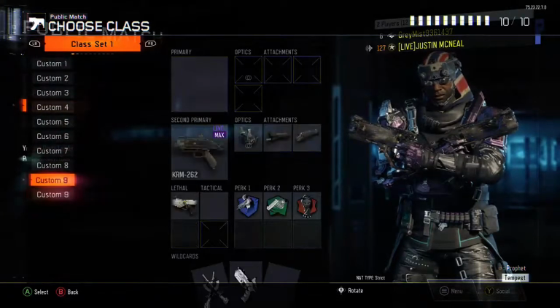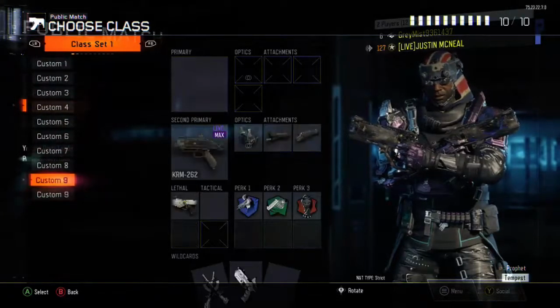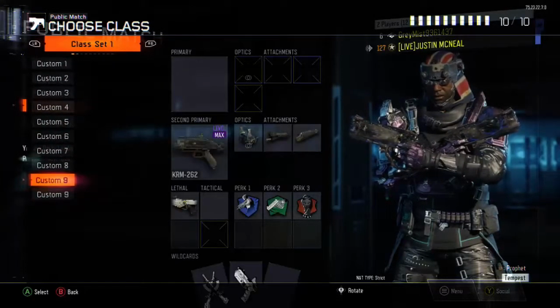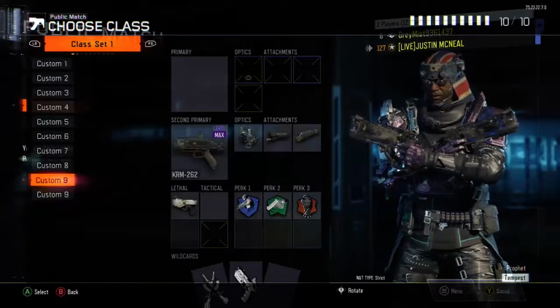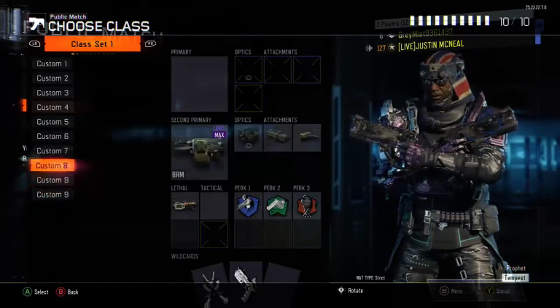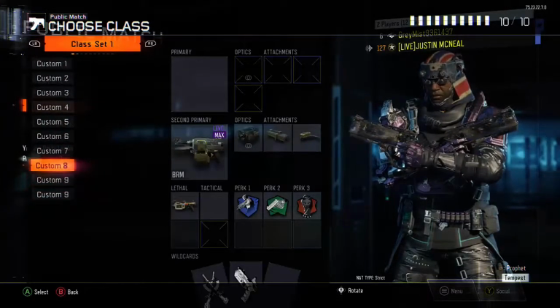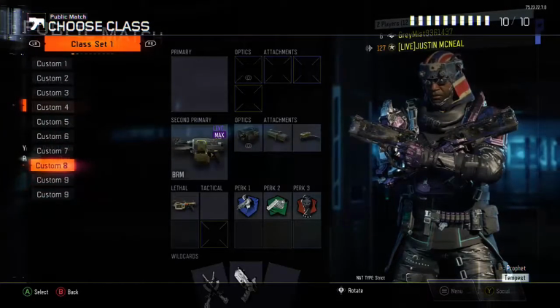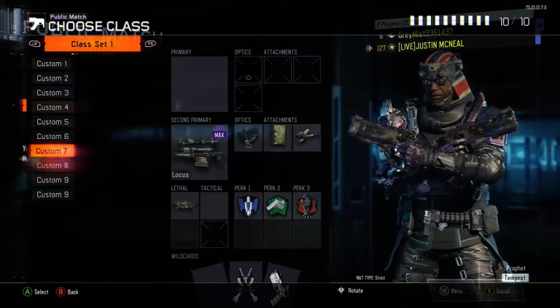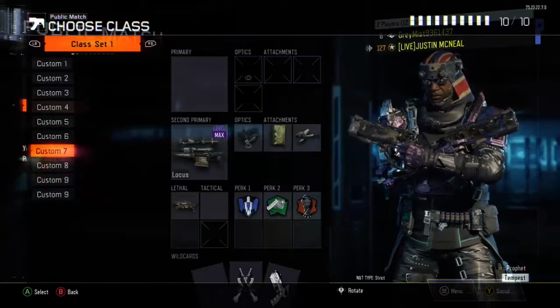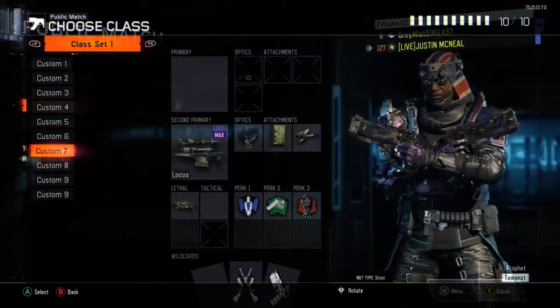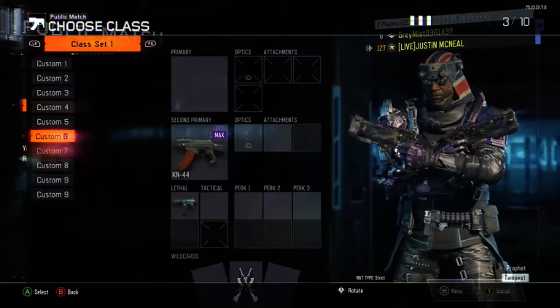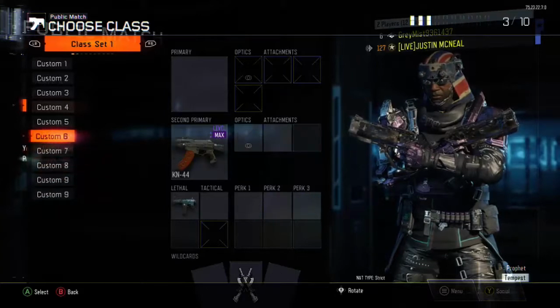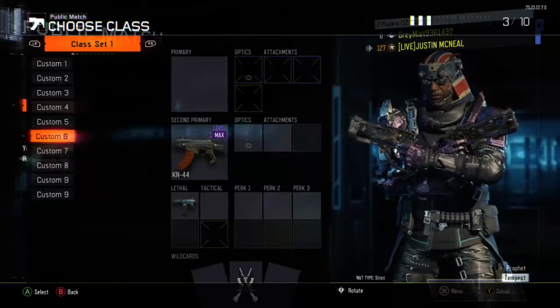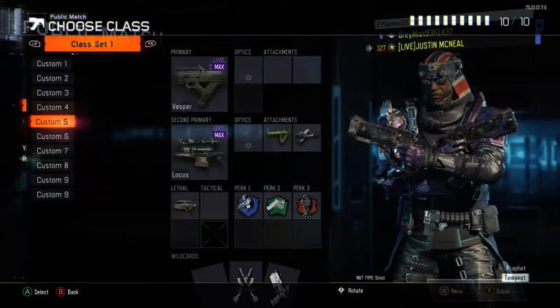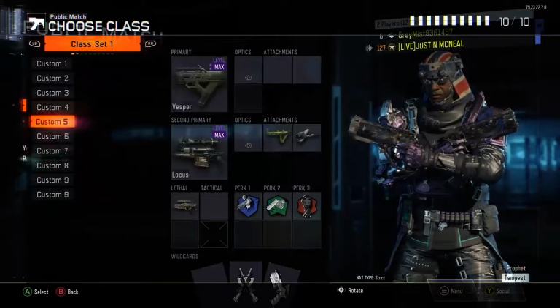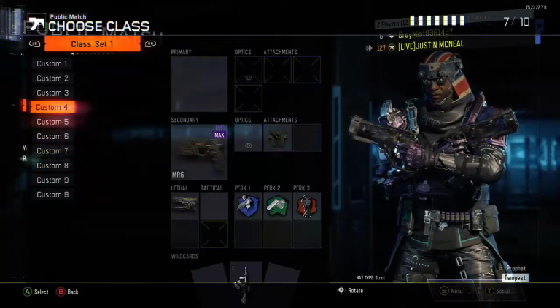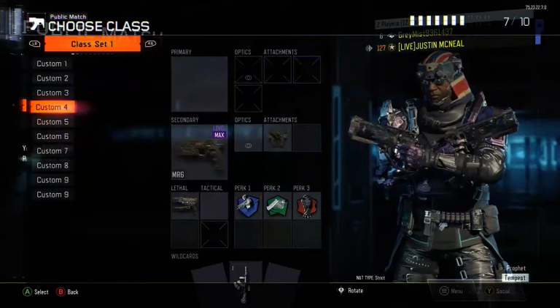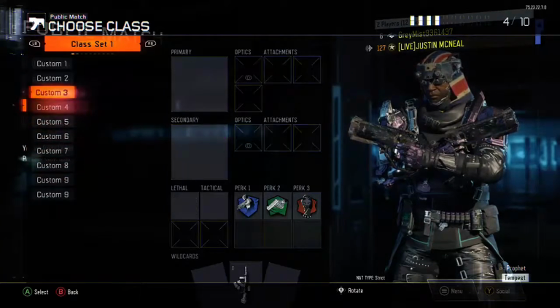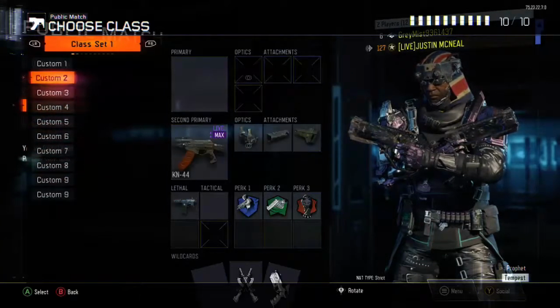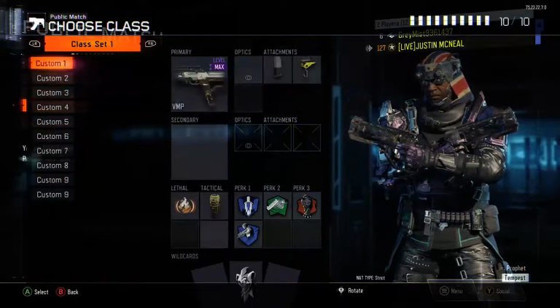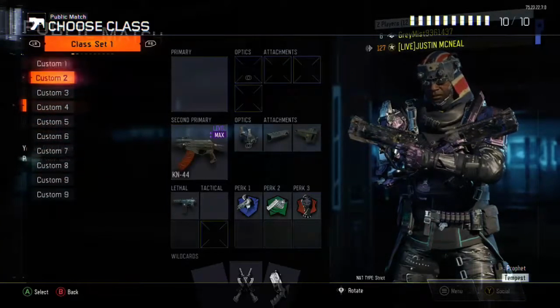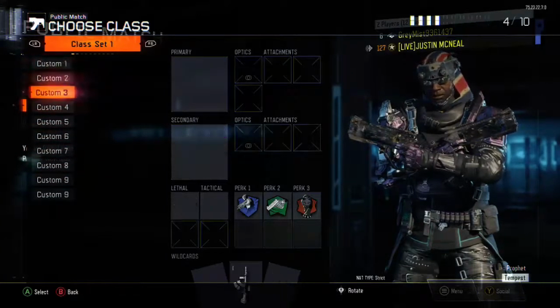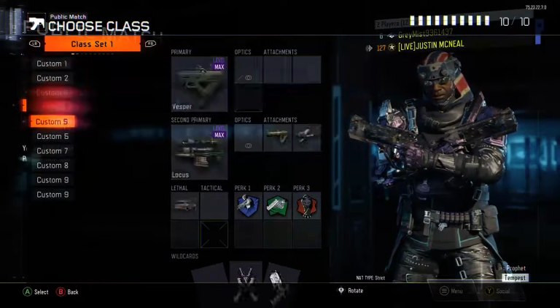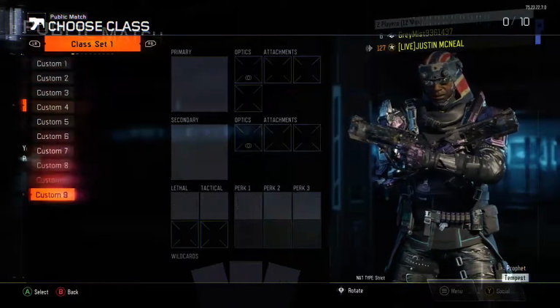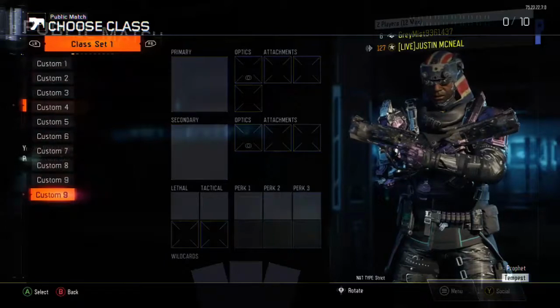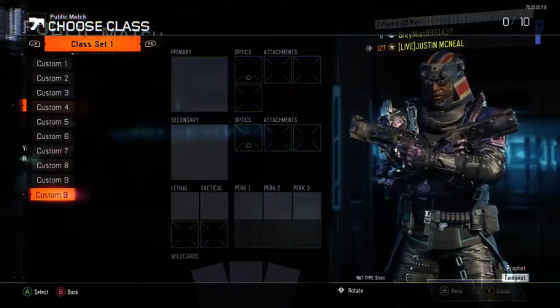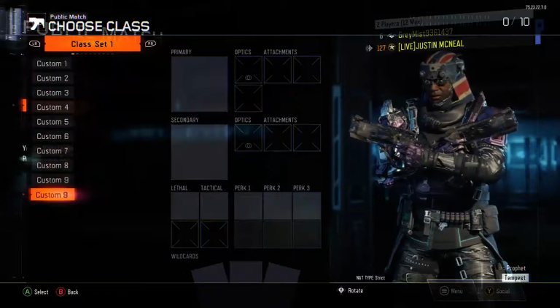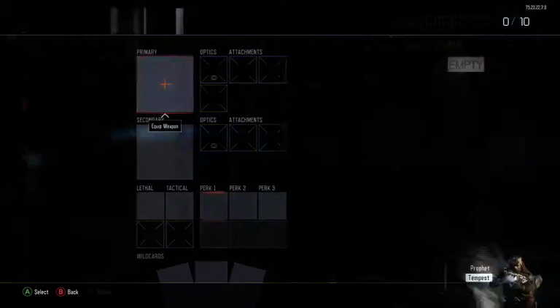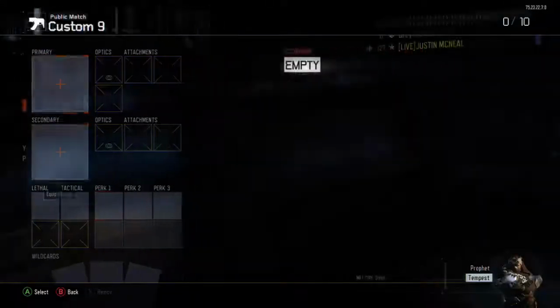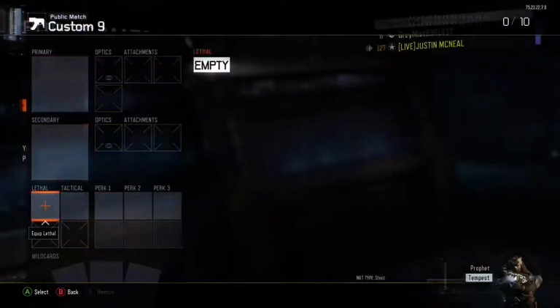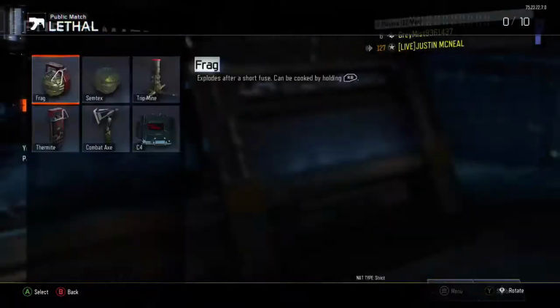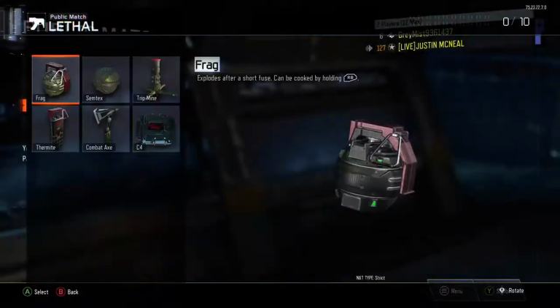Once I'm done with this glitch you'll see I have the Manticore right there. In the lethal slot I have the new sniper — not the KN-44, you see what I'm talking about. So I'm just going to choose a class that has nothing in it.